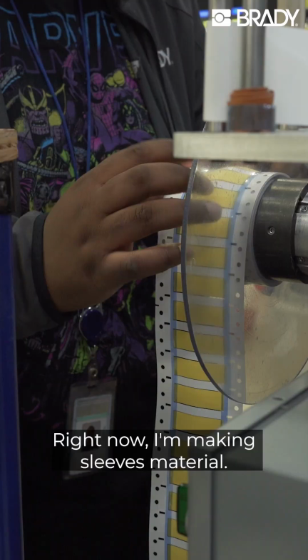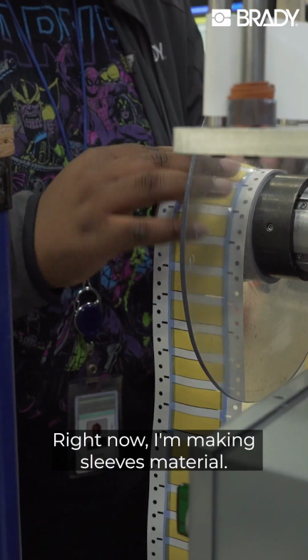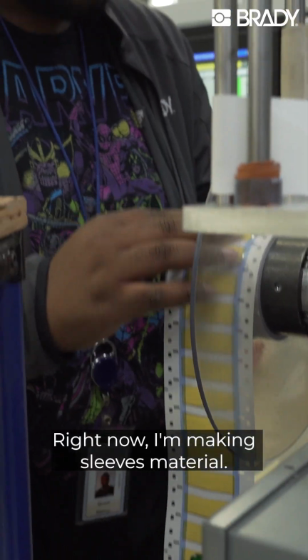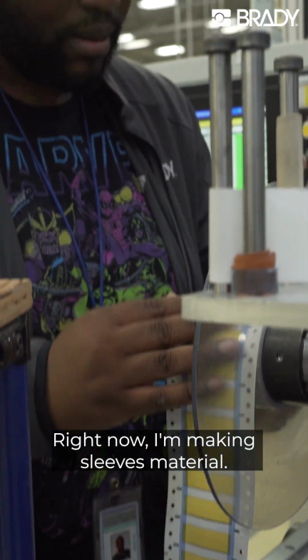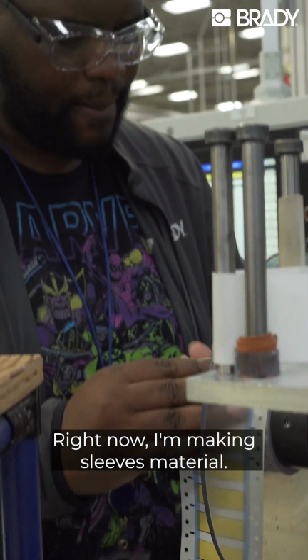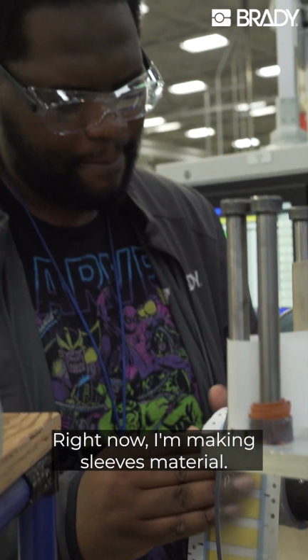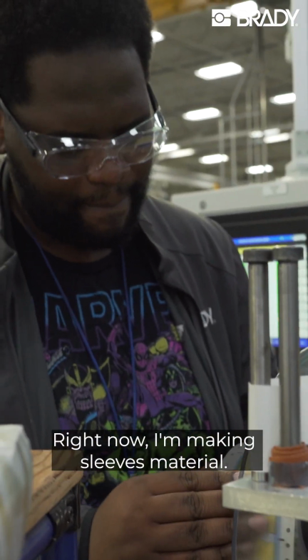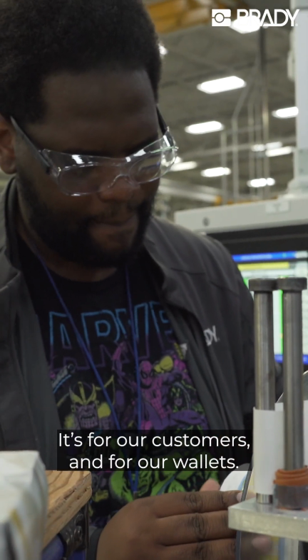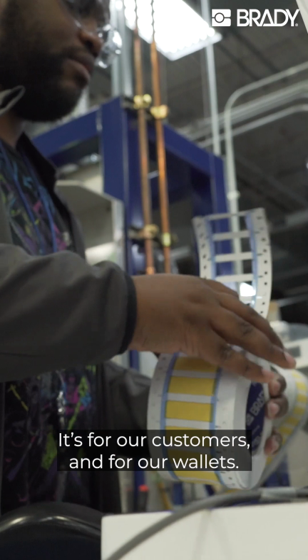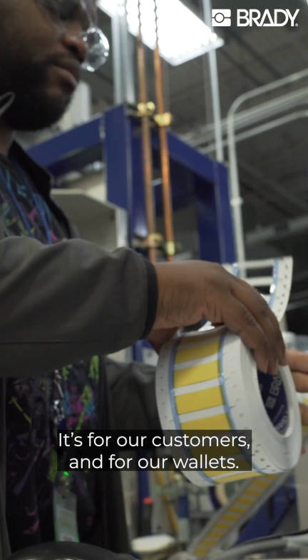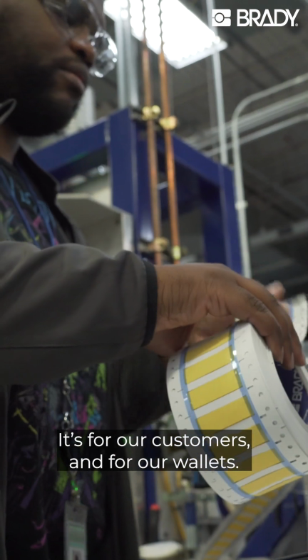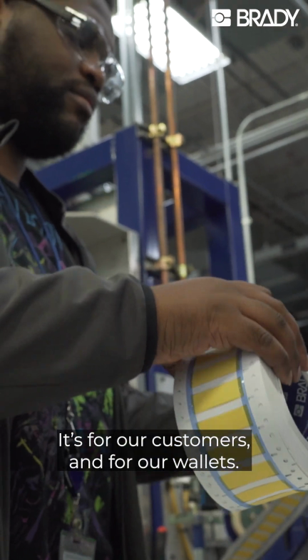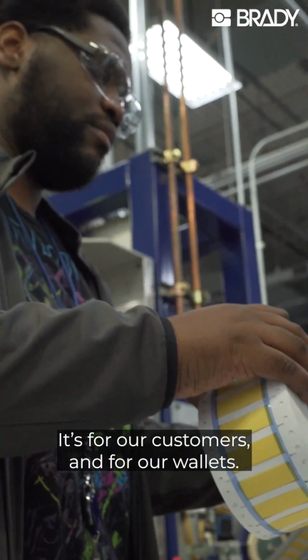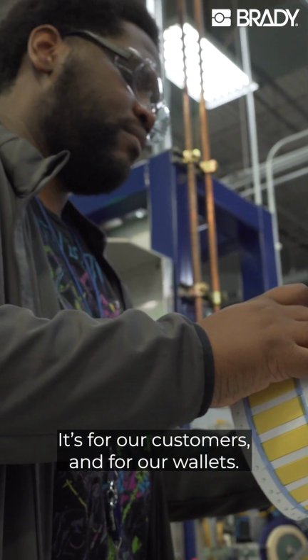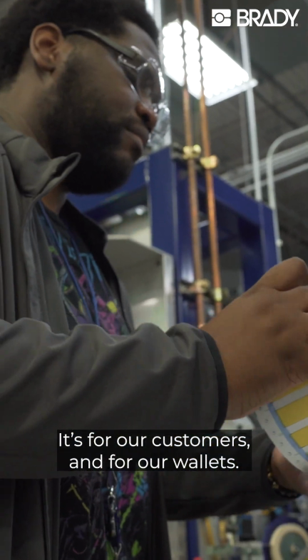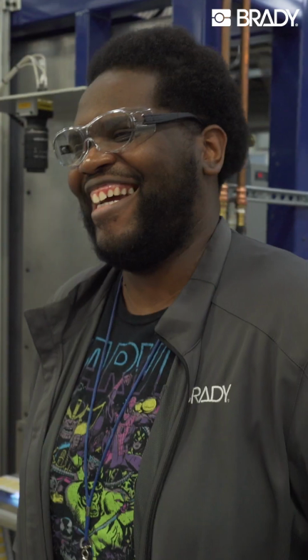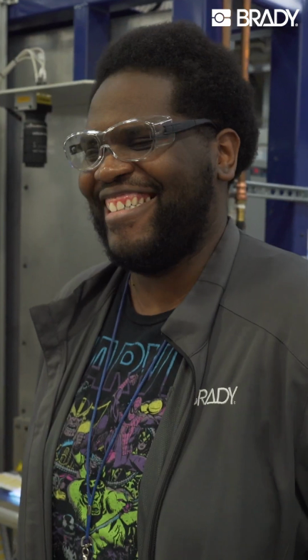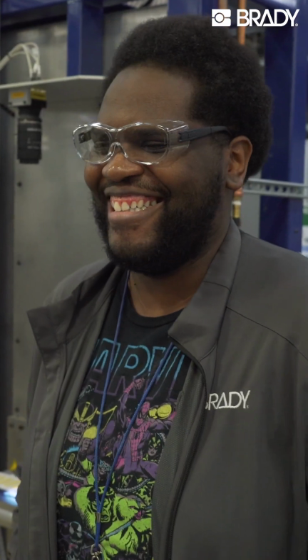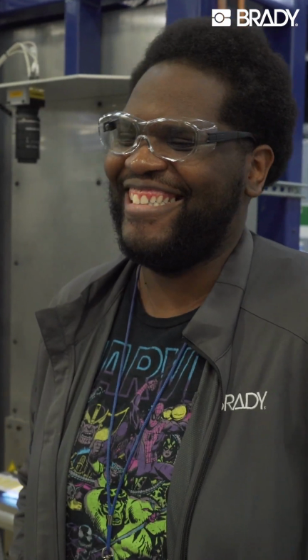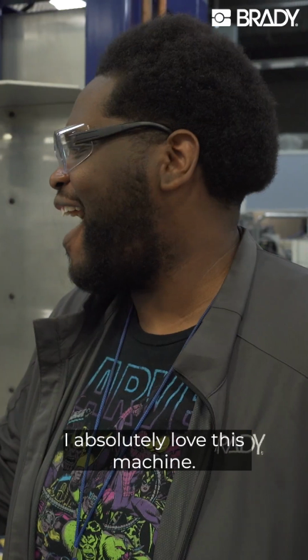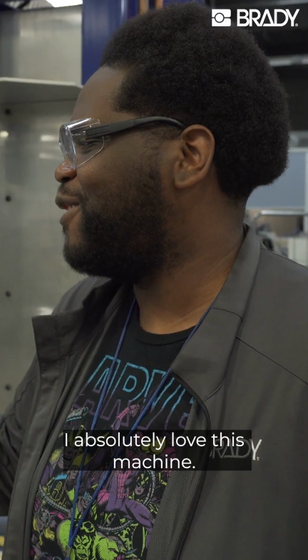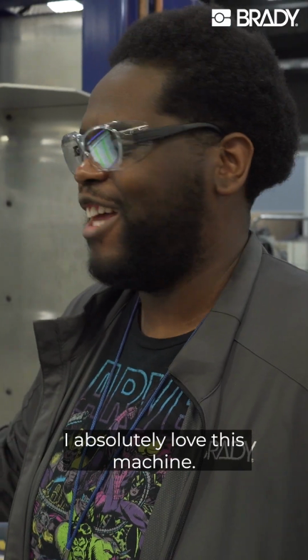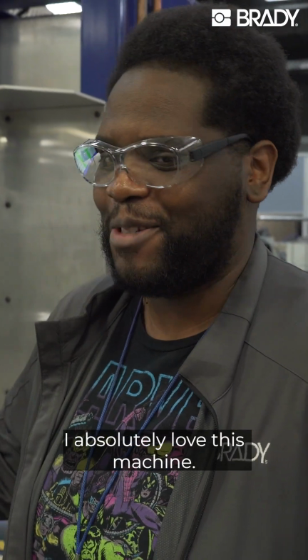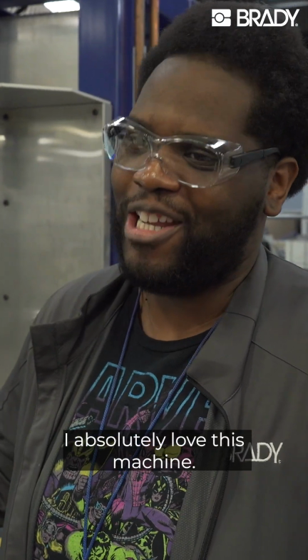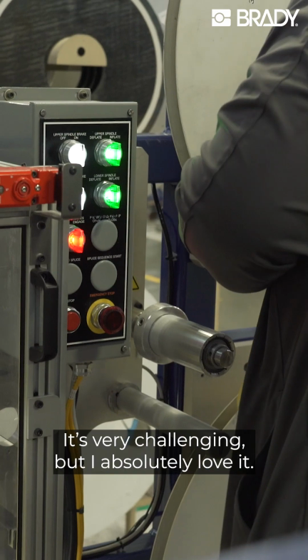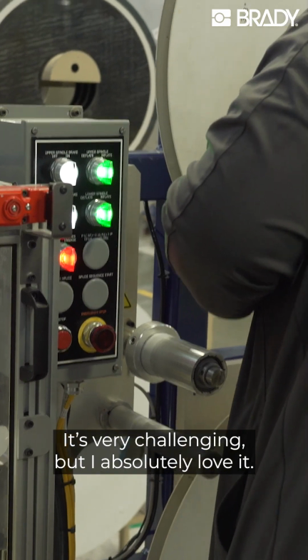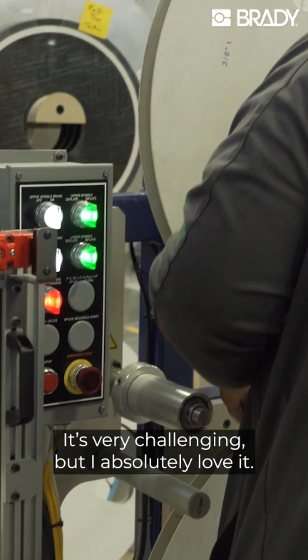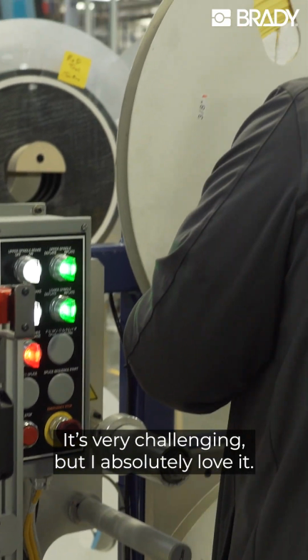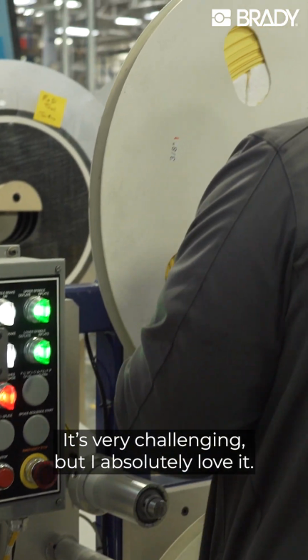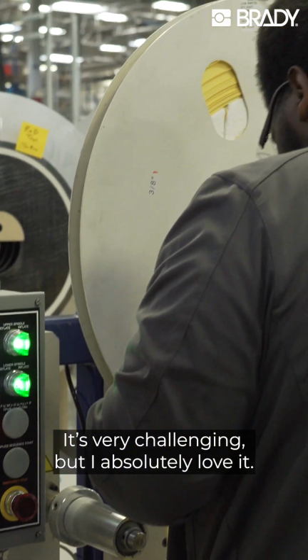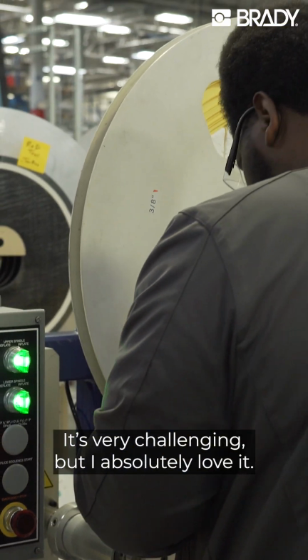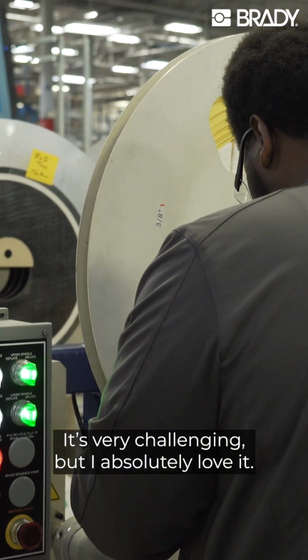Right now I'm making sleeve material. It's for our customers and for our wallets. I absolutely love this machine. It's very challenging but I absolutely love it.